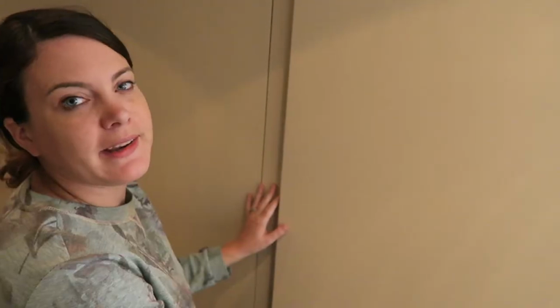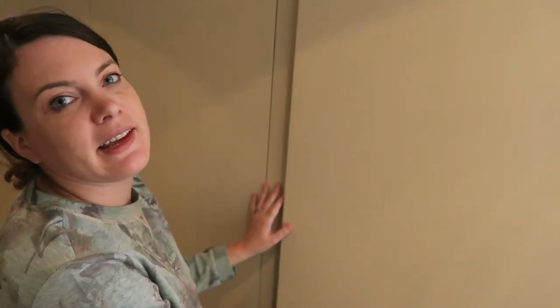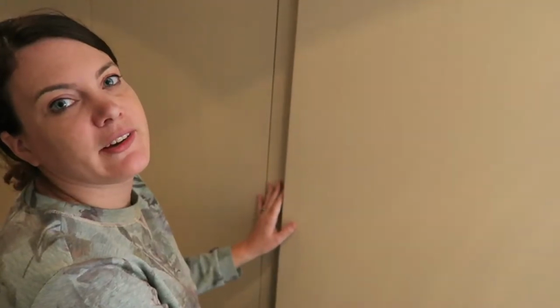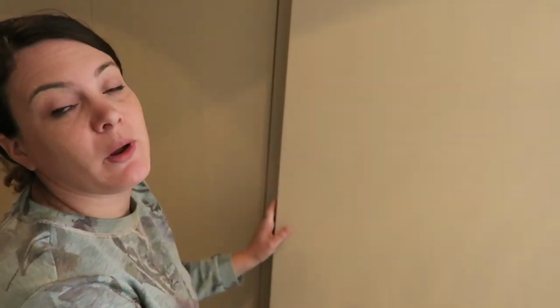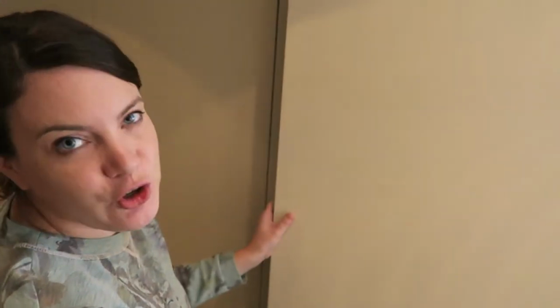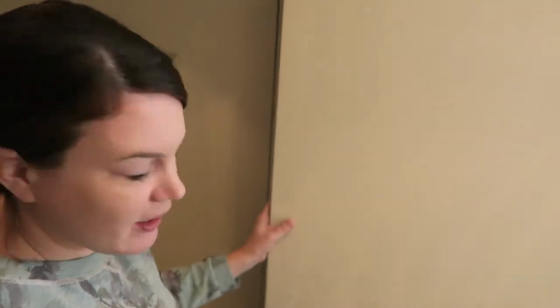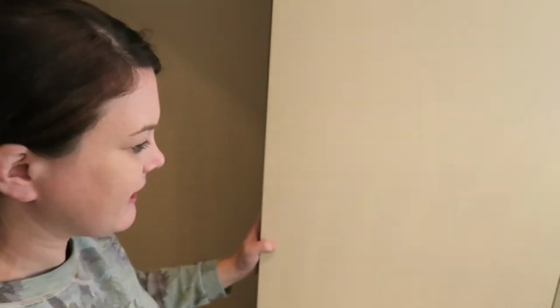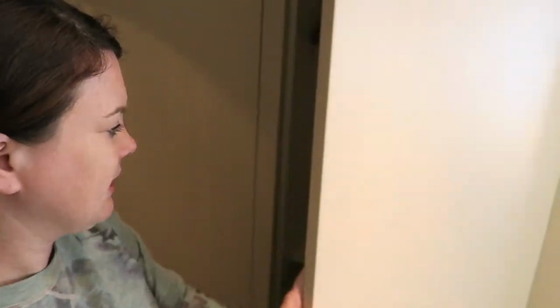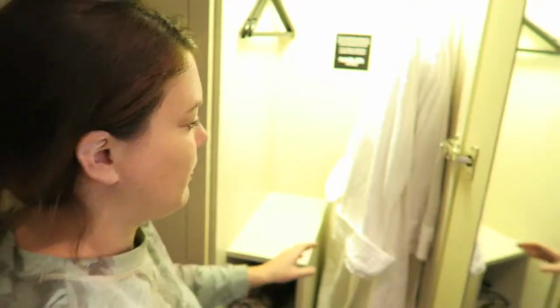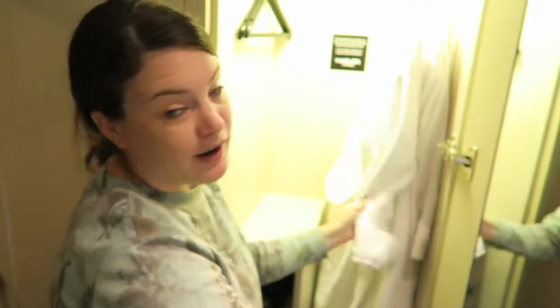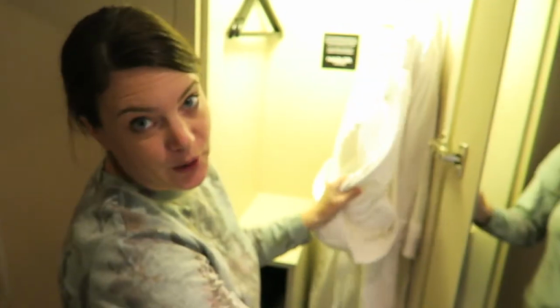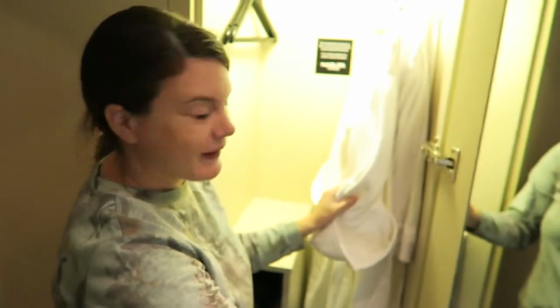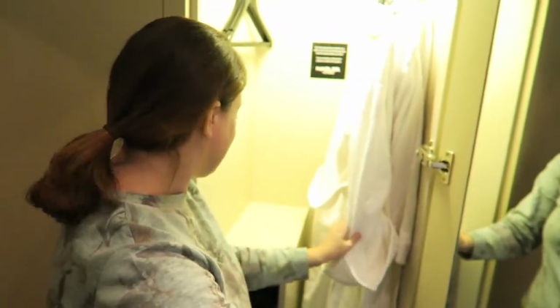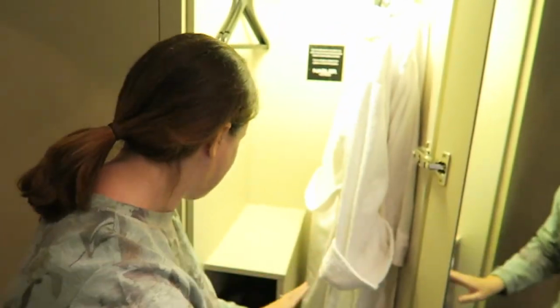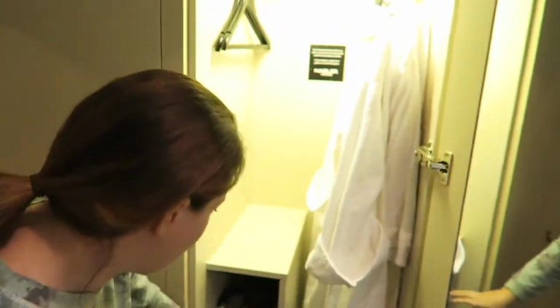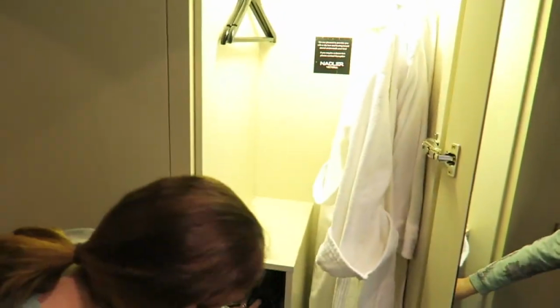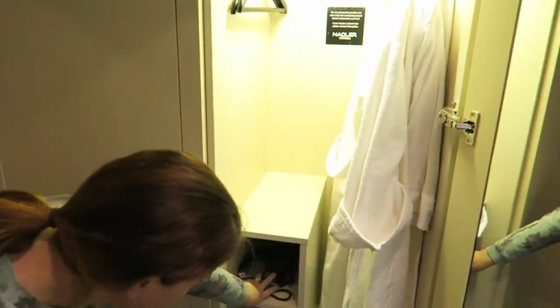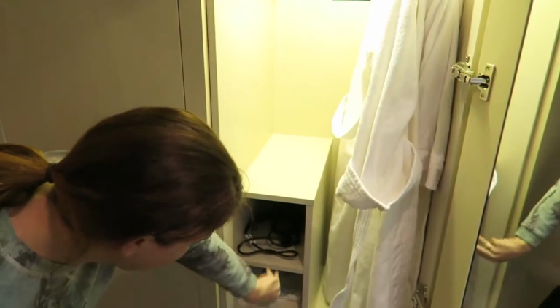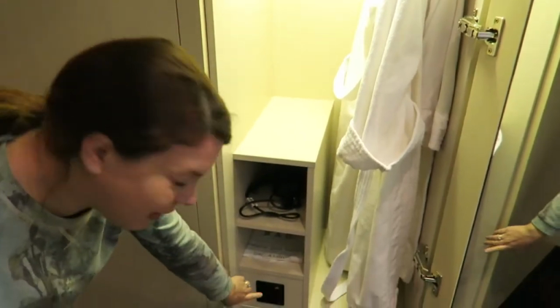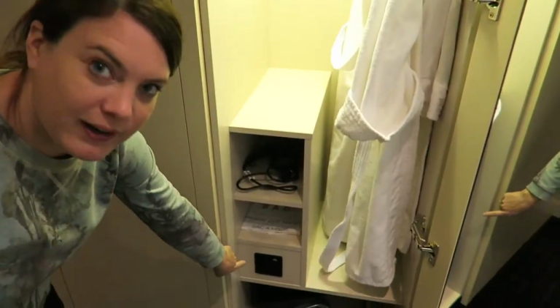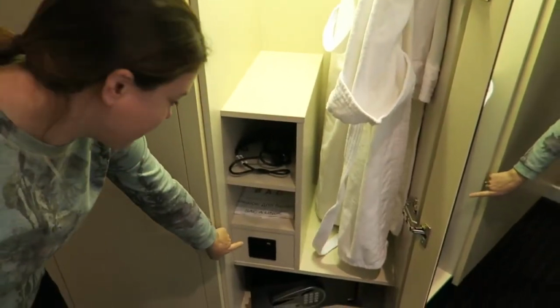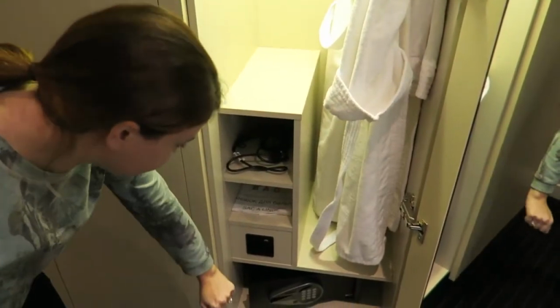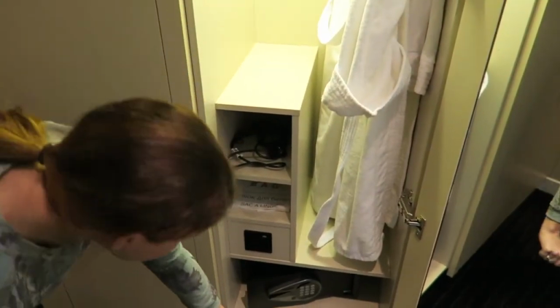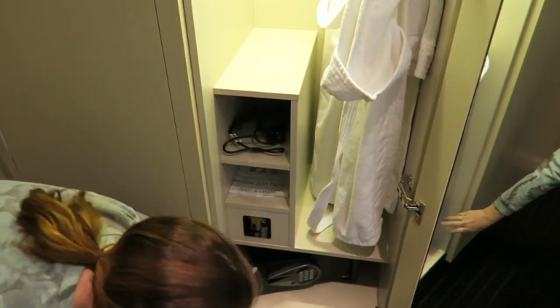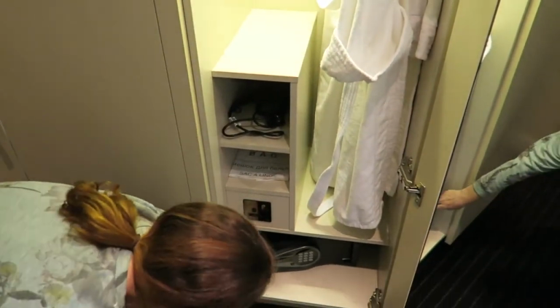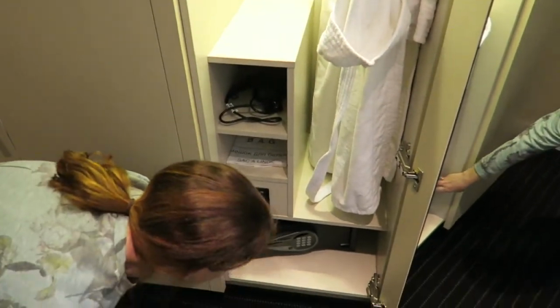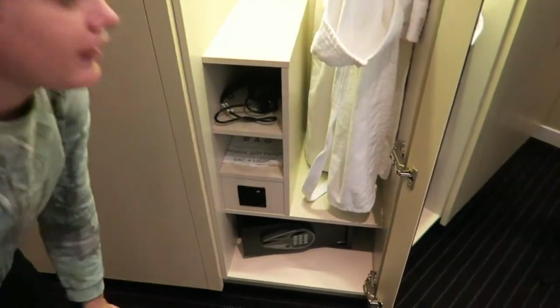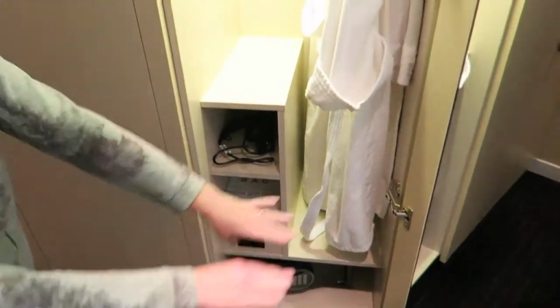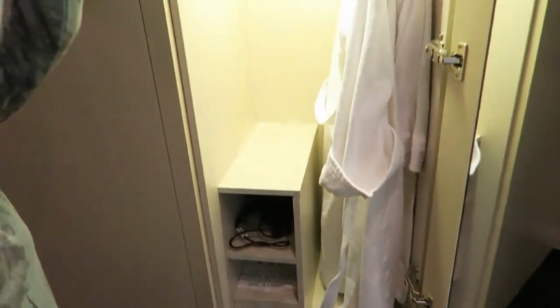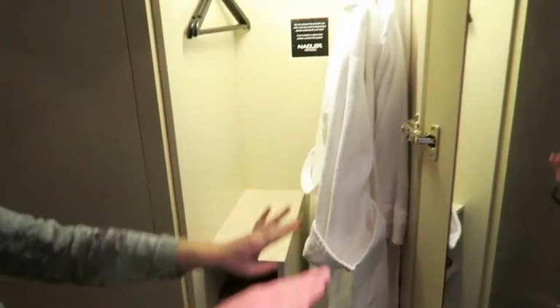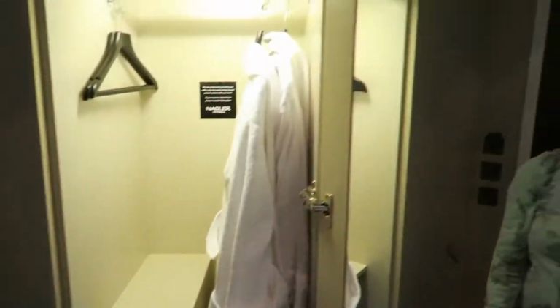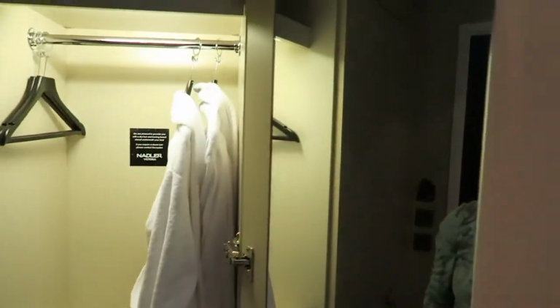Right next to the kitchen there is actually one of two closets. We have our robes, your hairdryer — and there's actually a plug for it down there — your safe, and a full-length mirror.